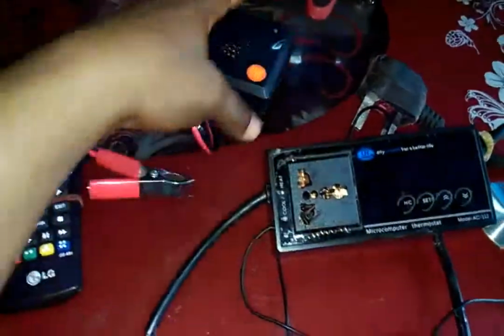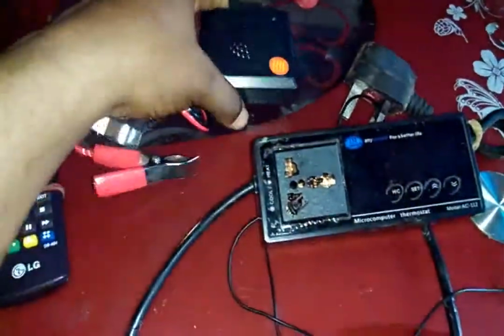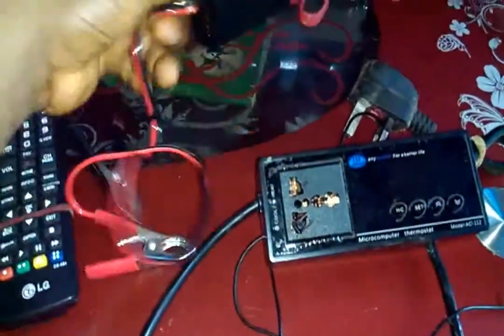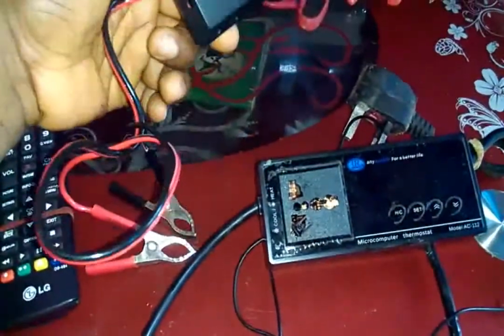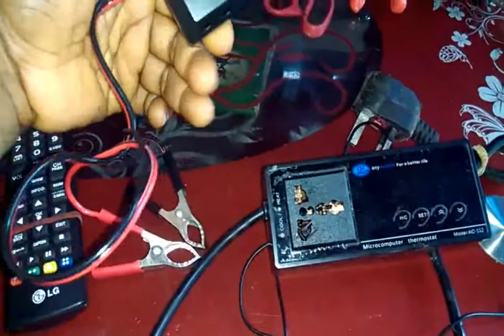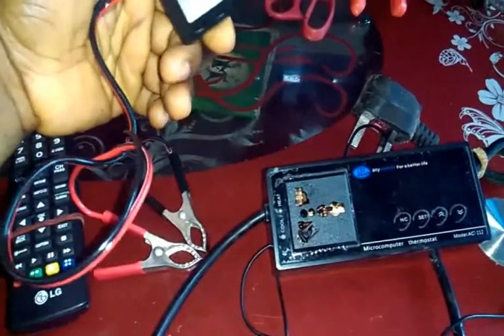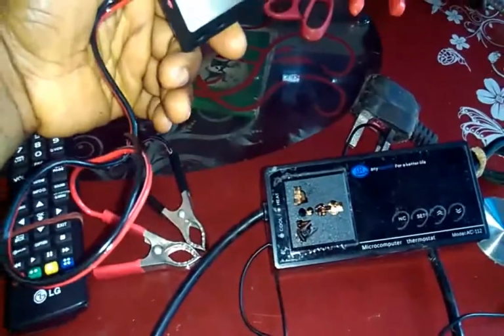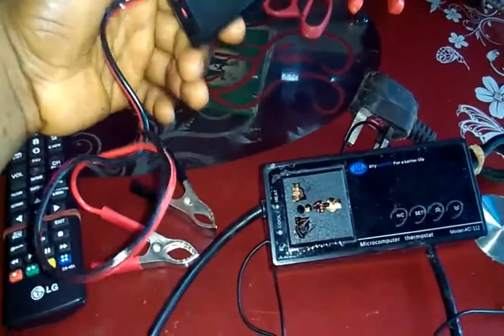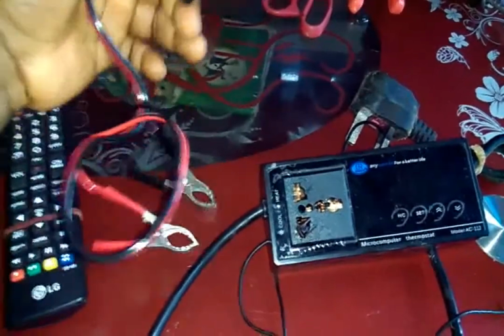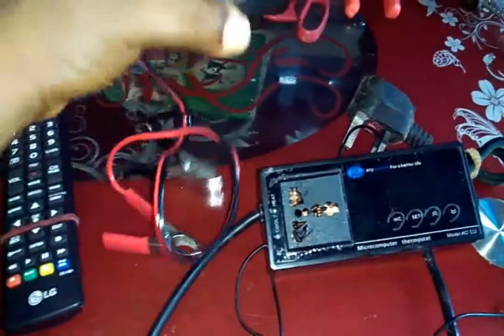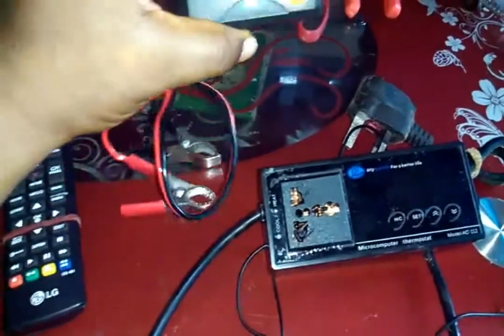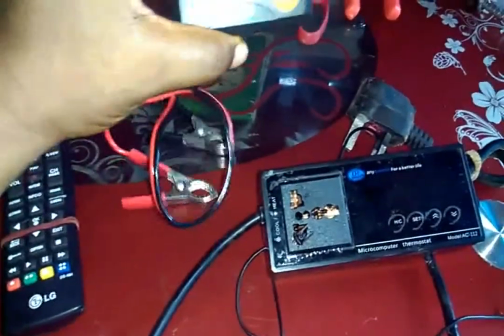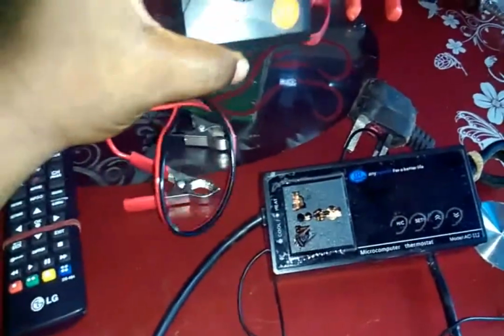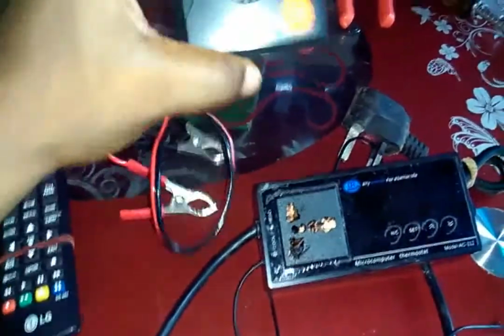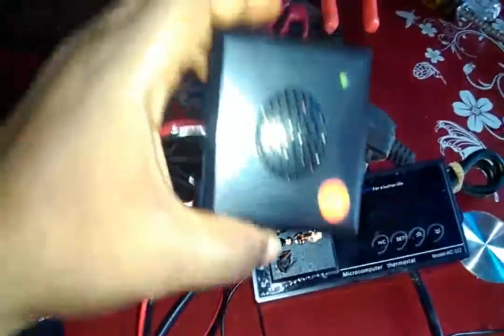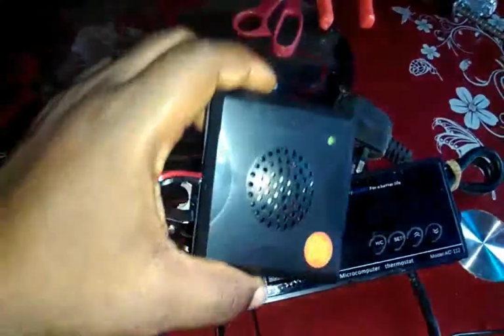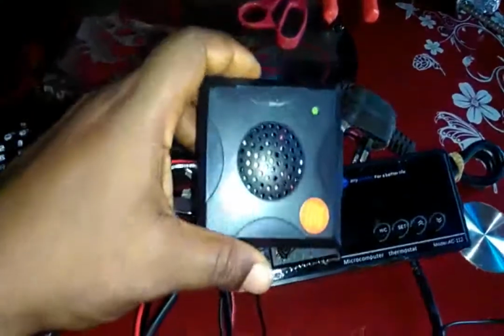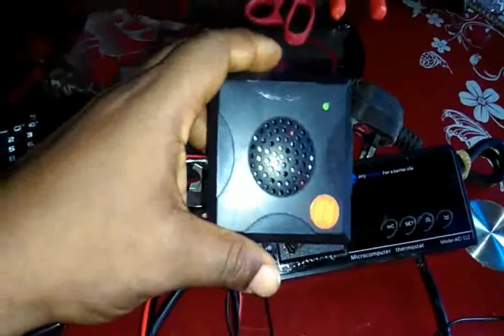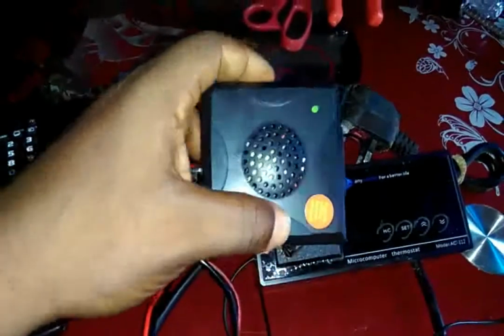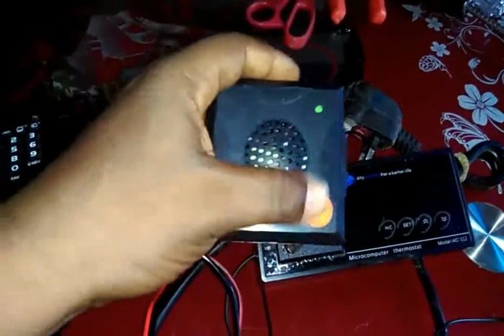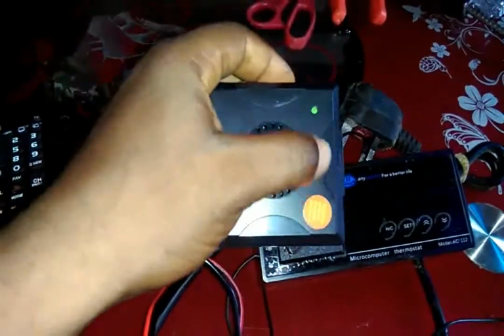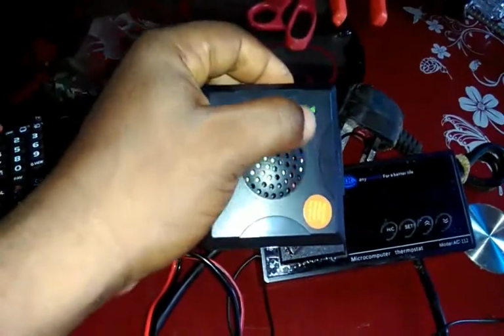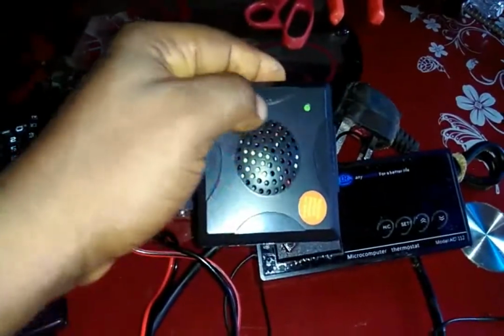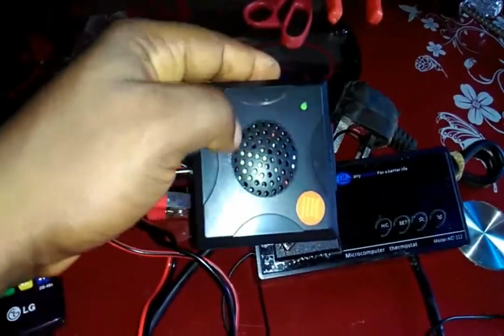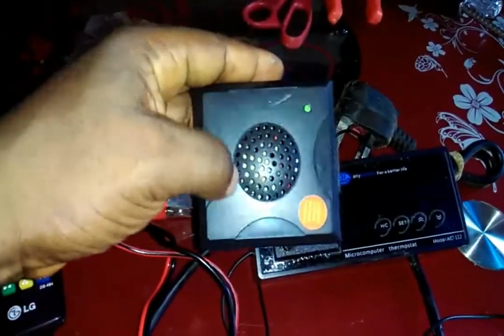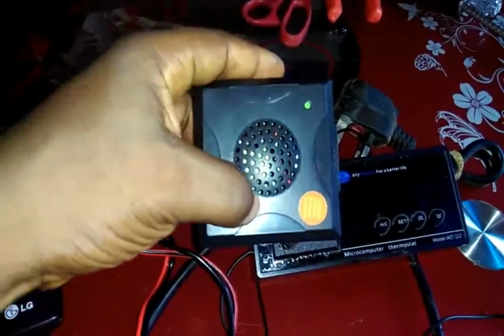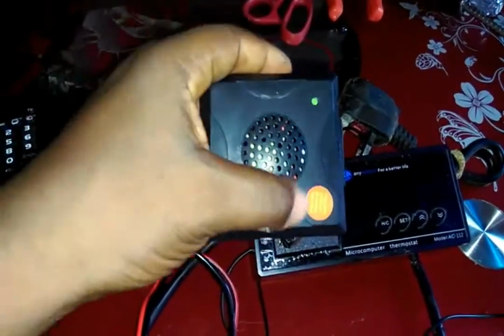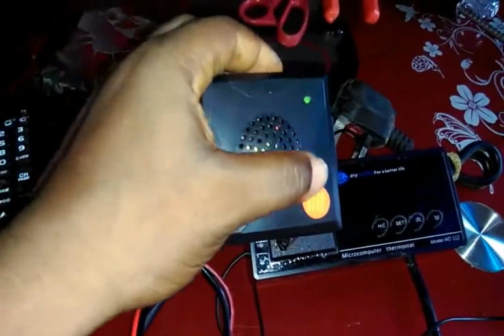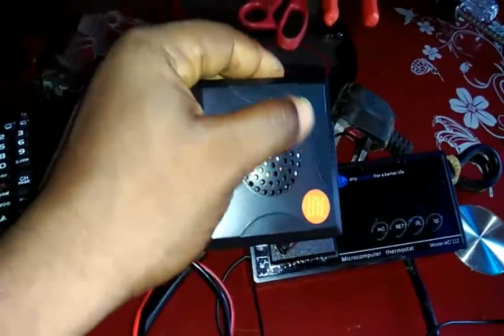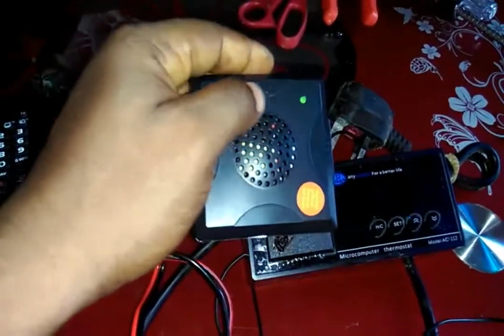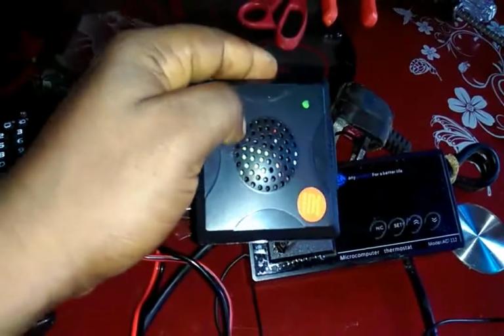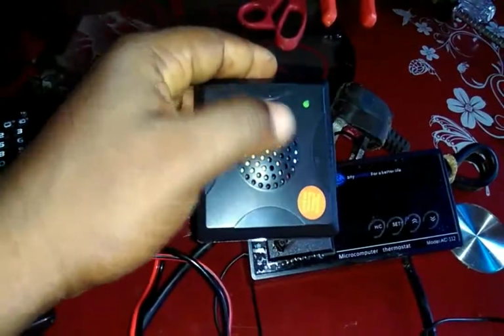It will go up to 40 watts, so it will not overload this one since it will be powering regularly. And I'll cut off here so I can install a 12-volt fan here.